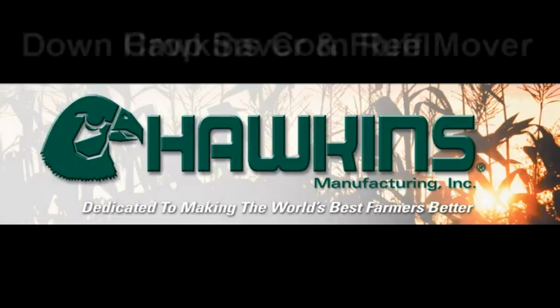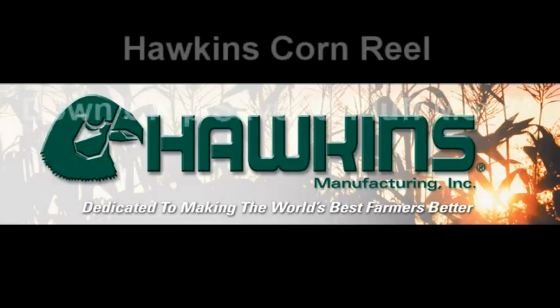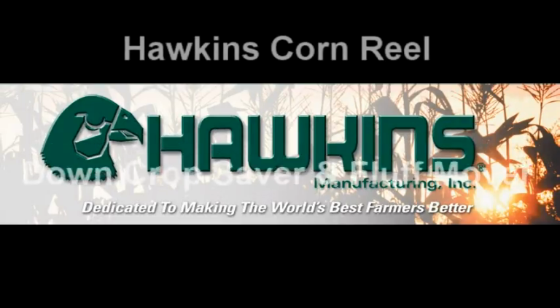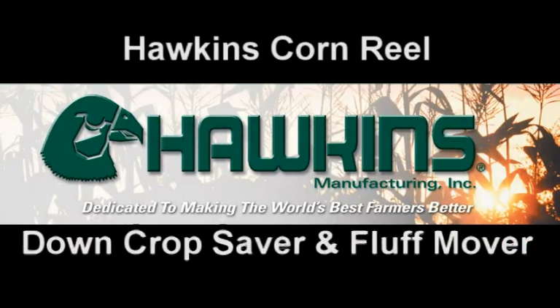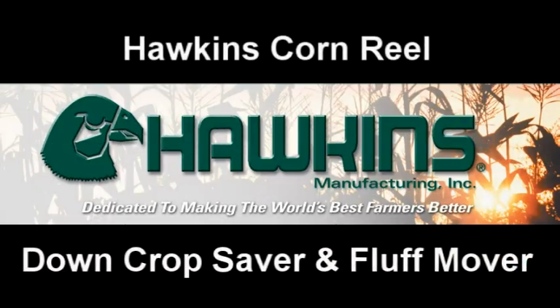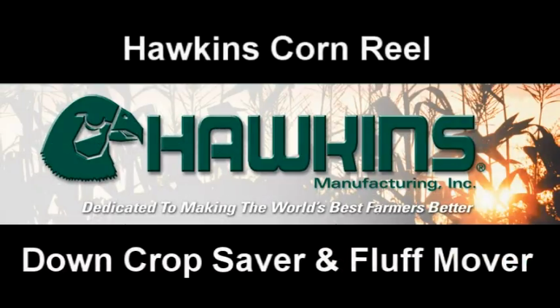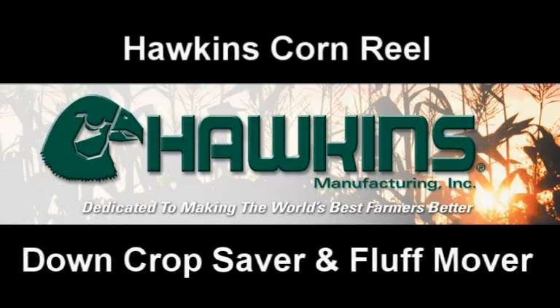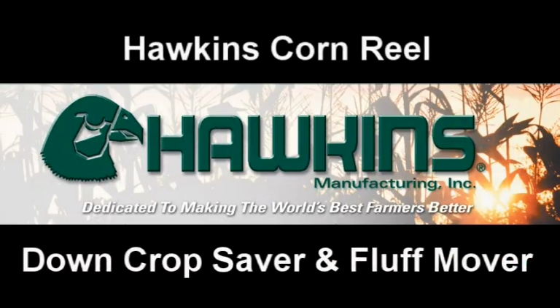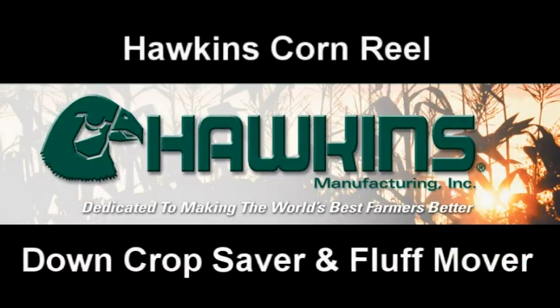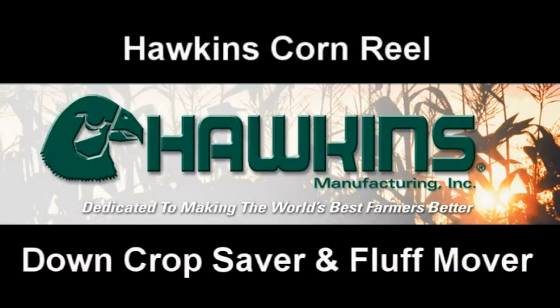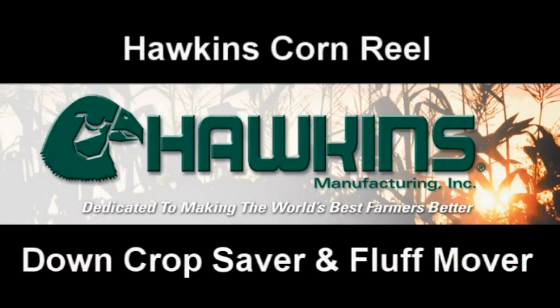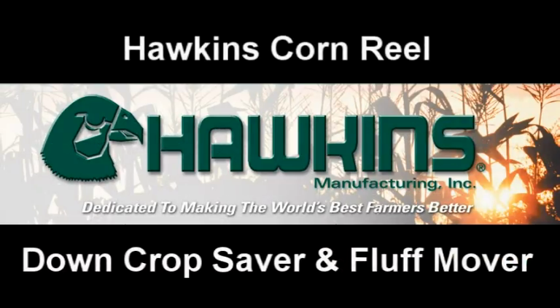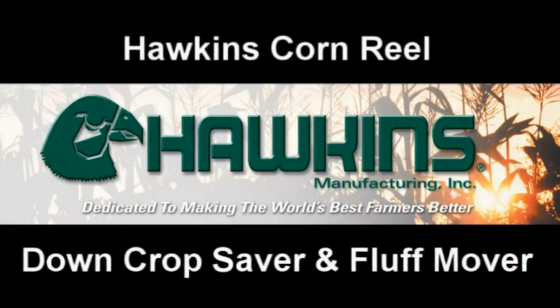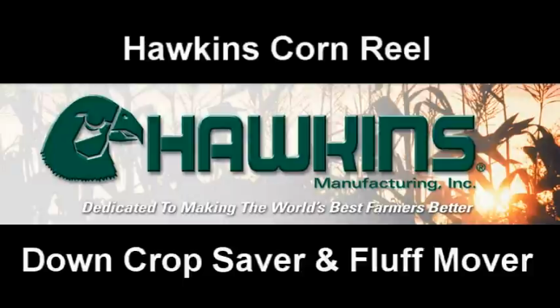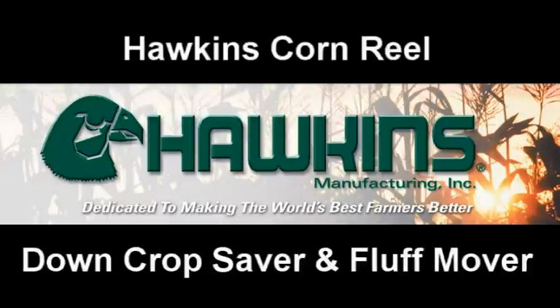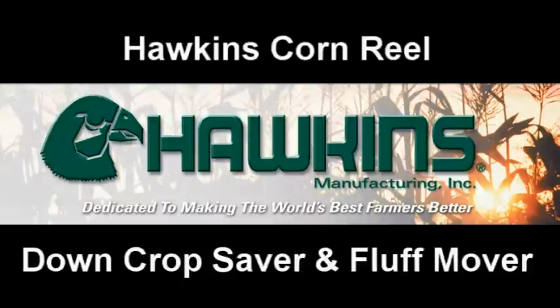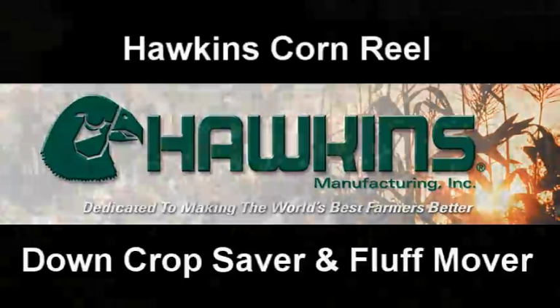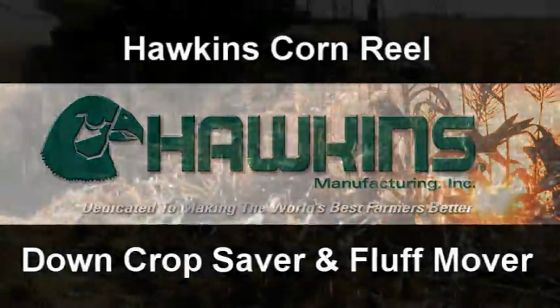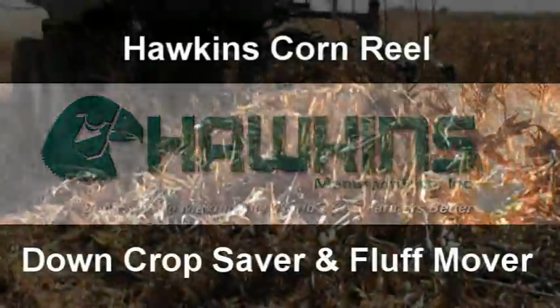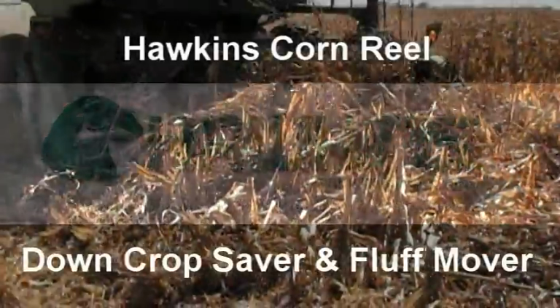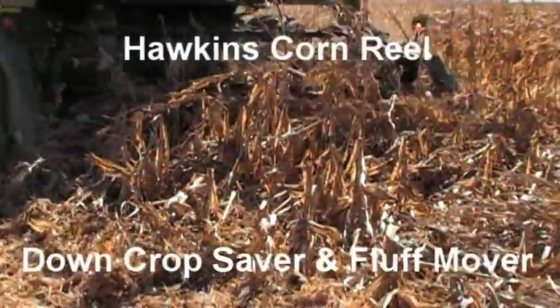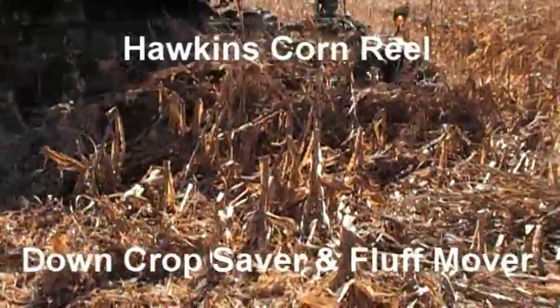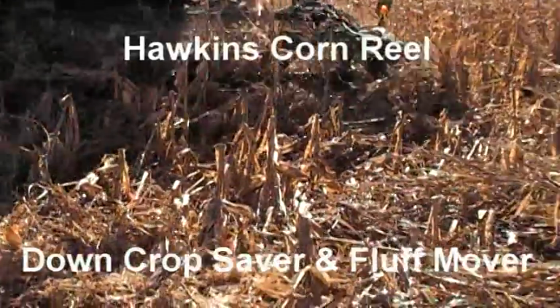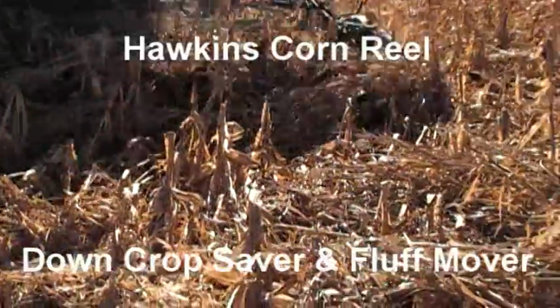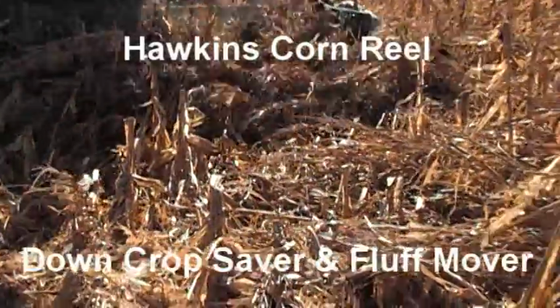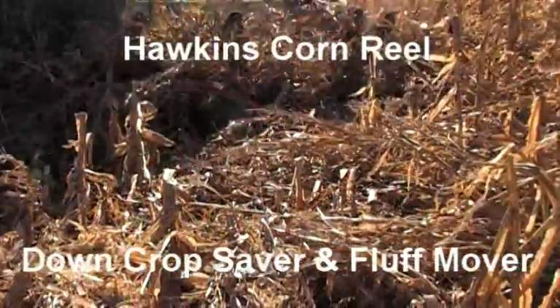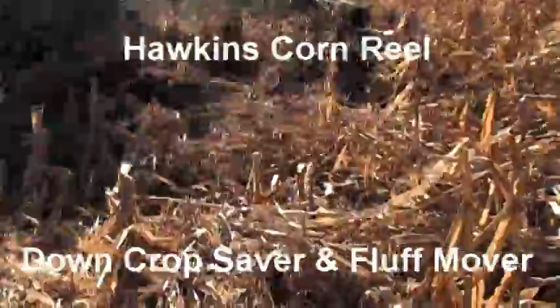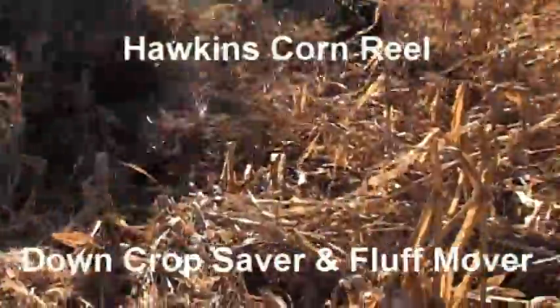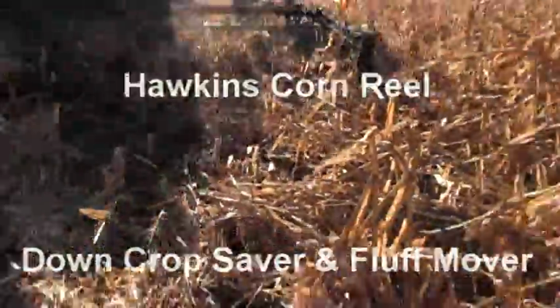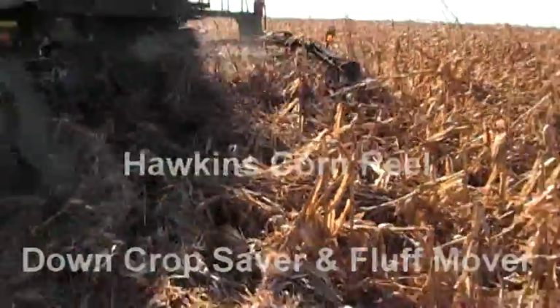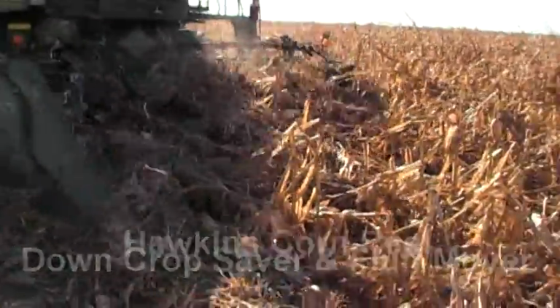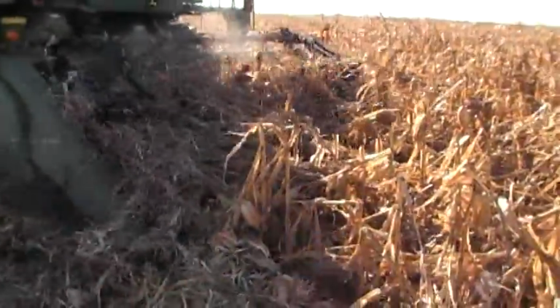Hawkins Manufacturing presents the Hawkins Corn Reel — a down crop saver and a fluff mover.